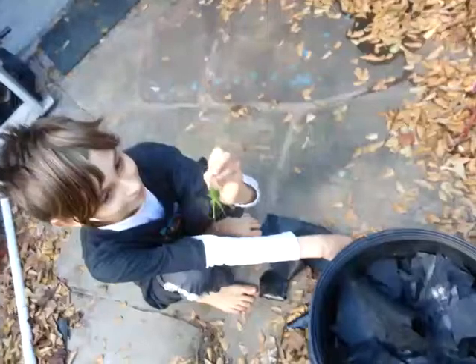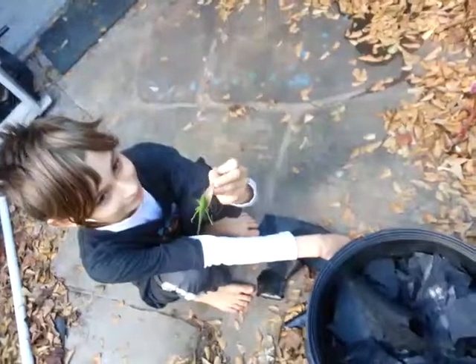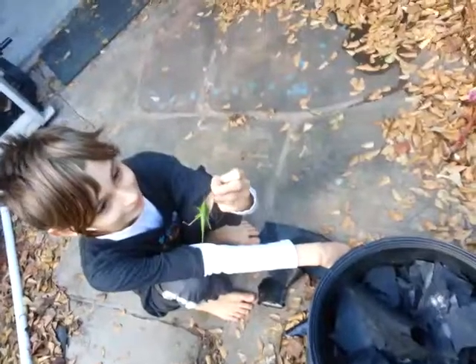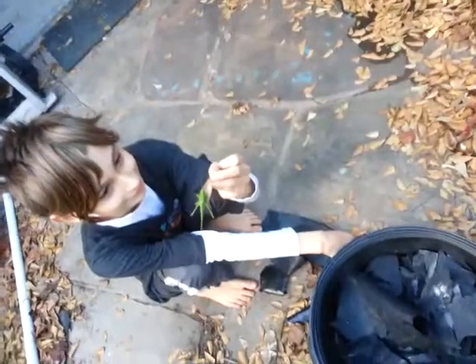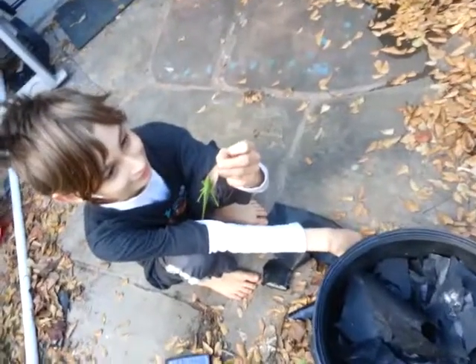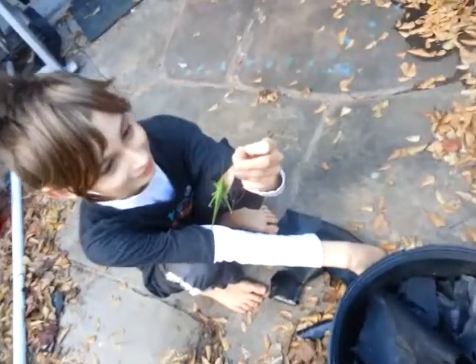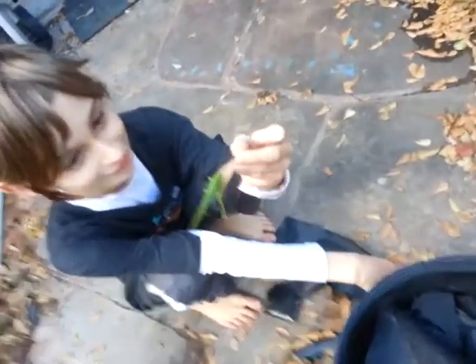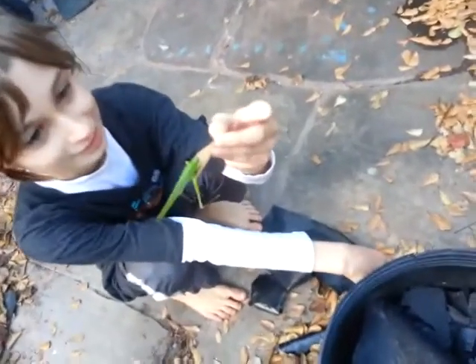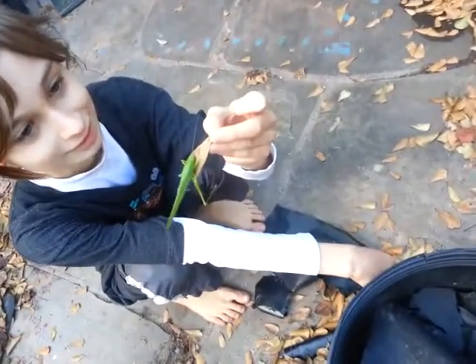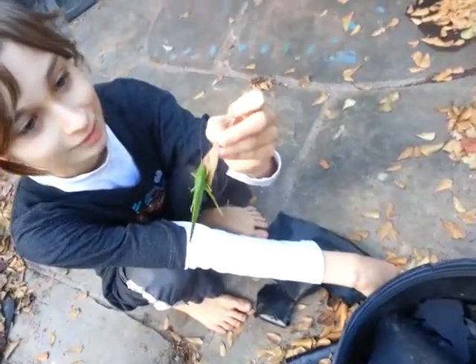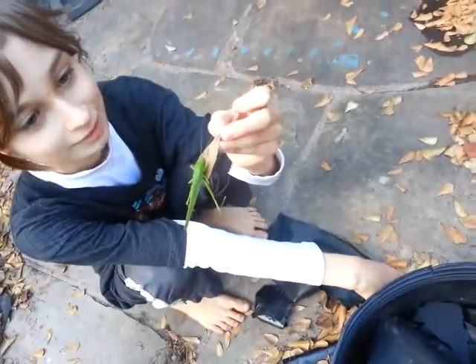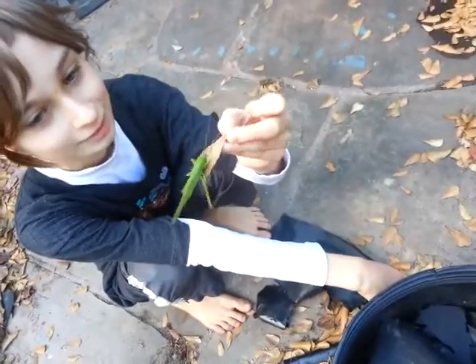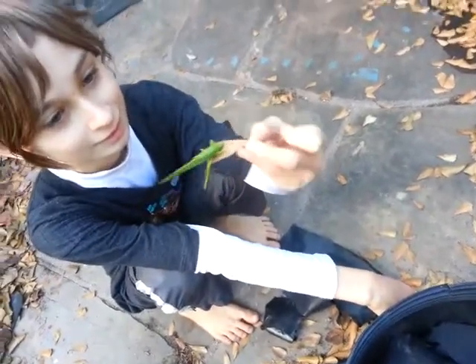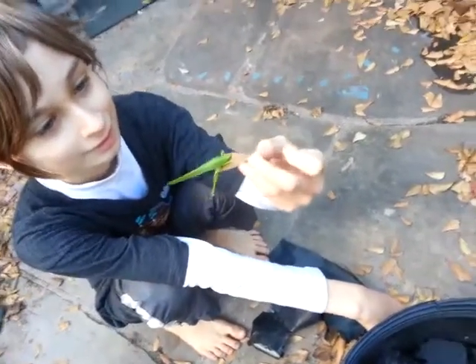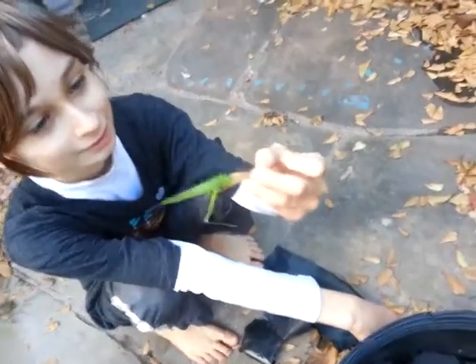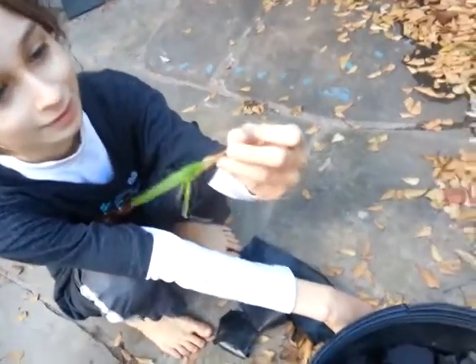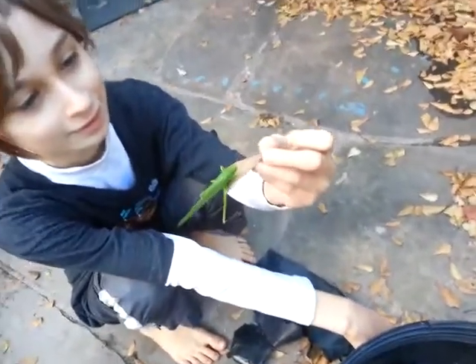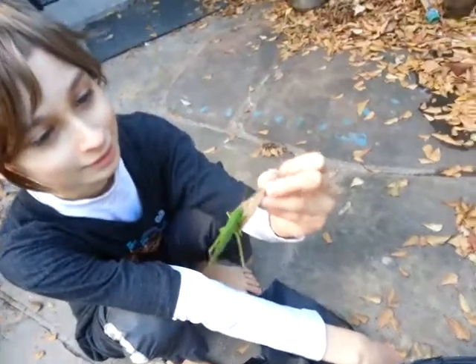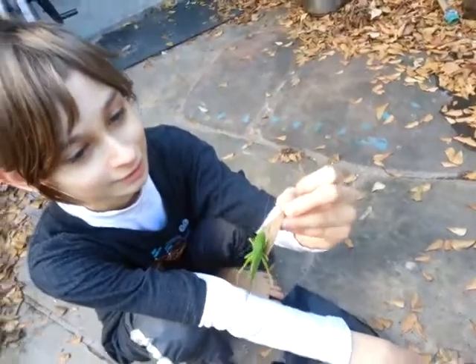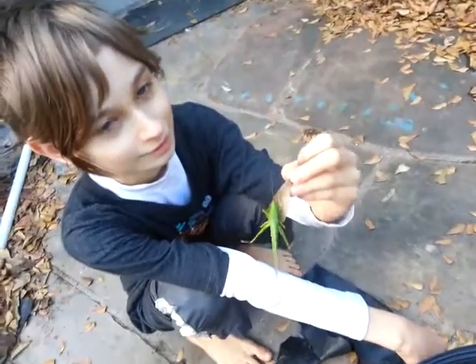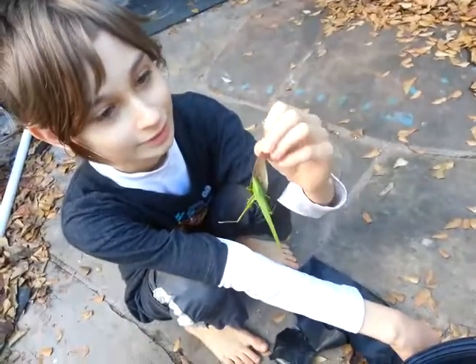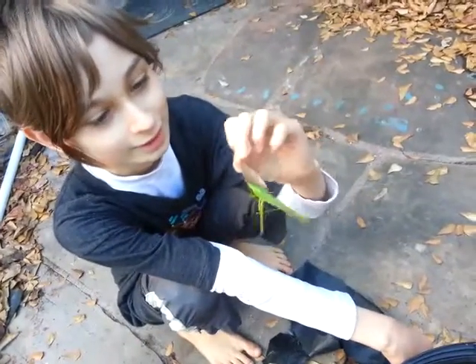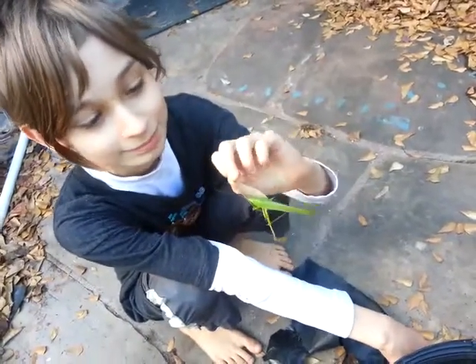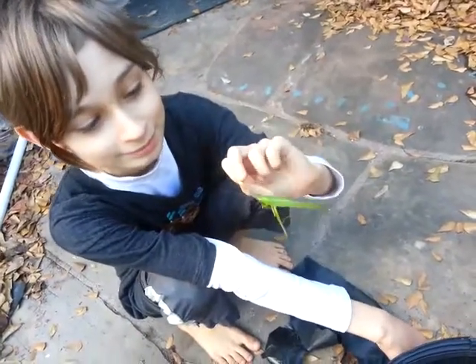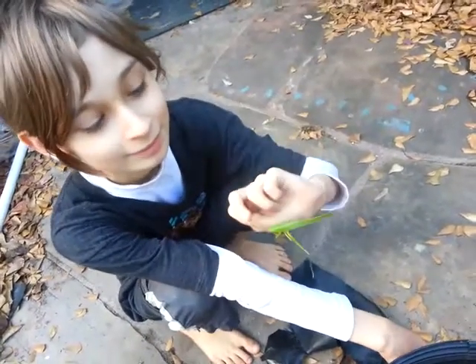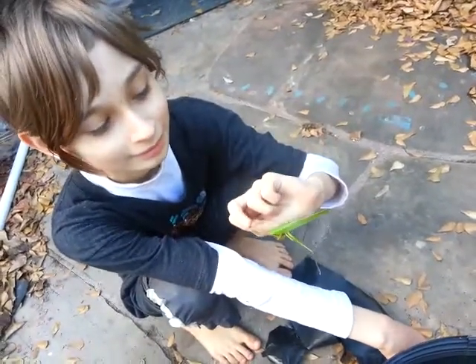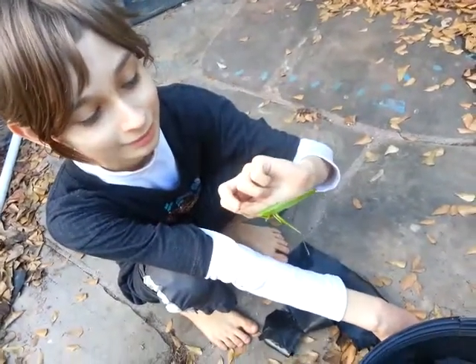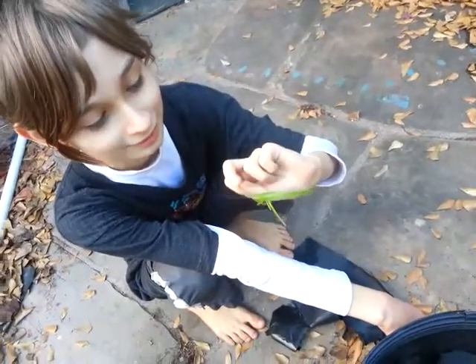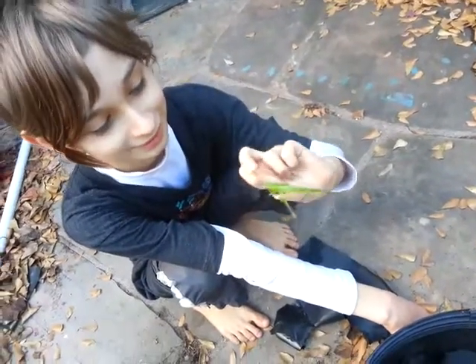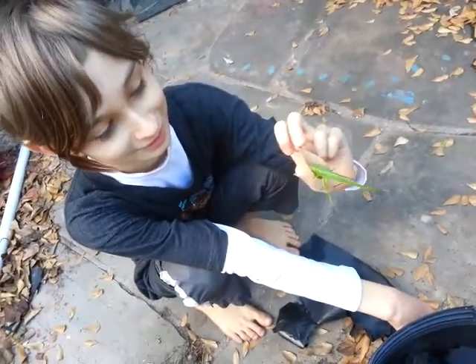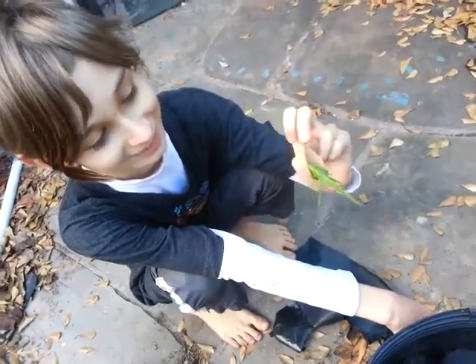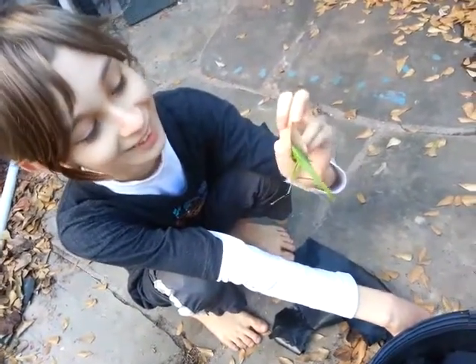It's like you're holding the grasshopper, but he's not actually holding the grasshopper. He's holding the leaf that the grasshopper is attached to. And the poor grasshopper's legs are just gonna swing in the air.